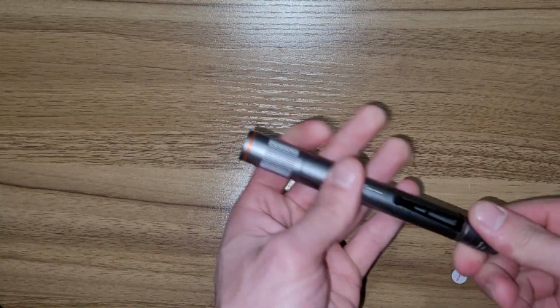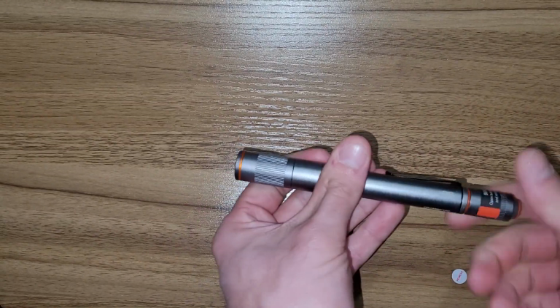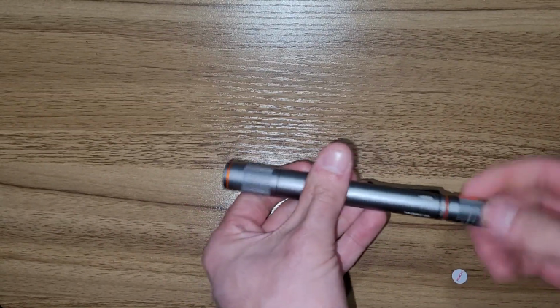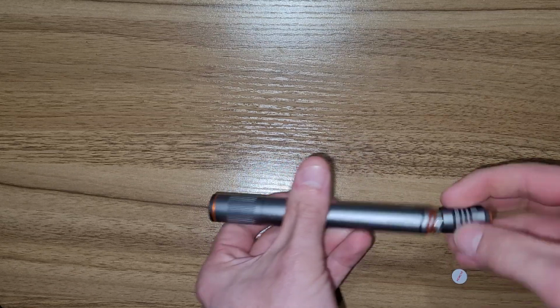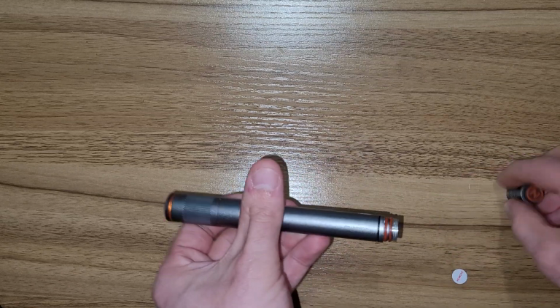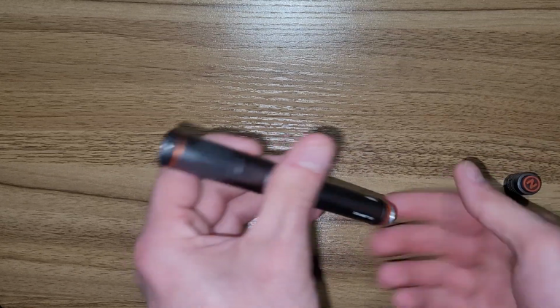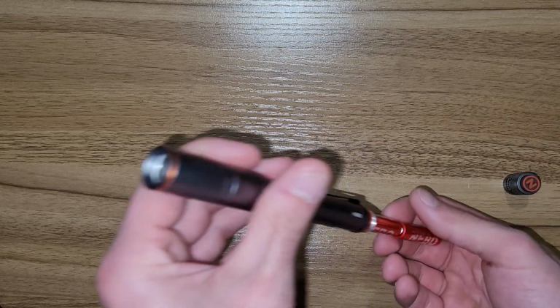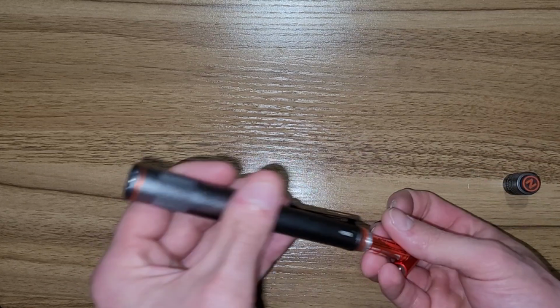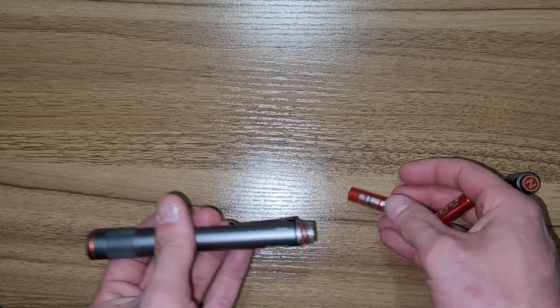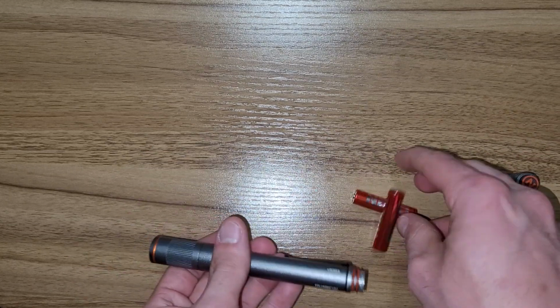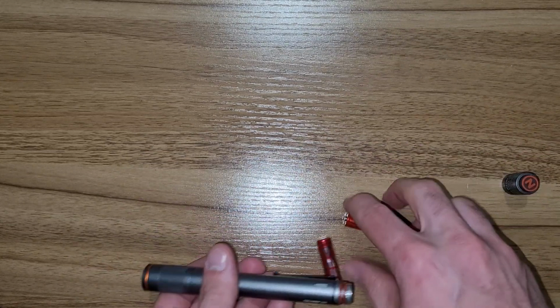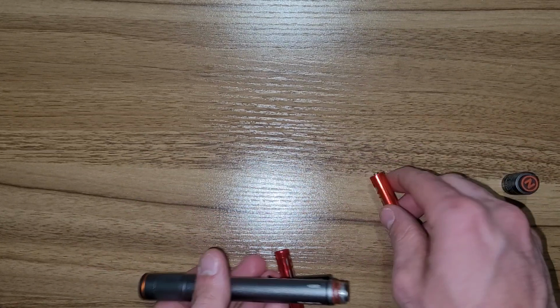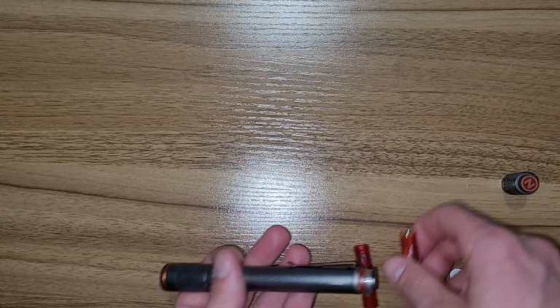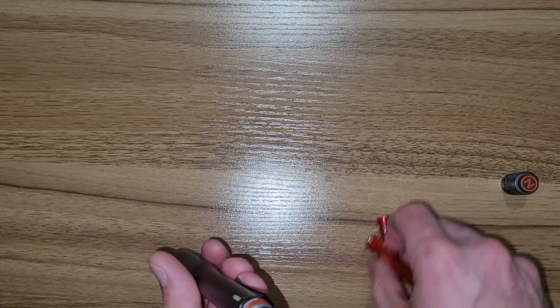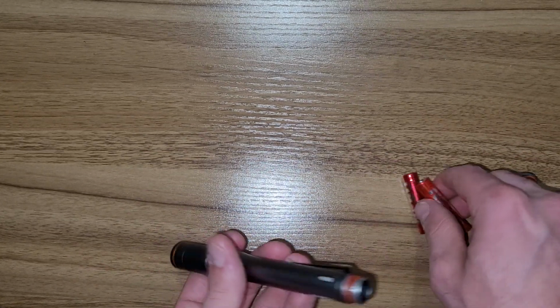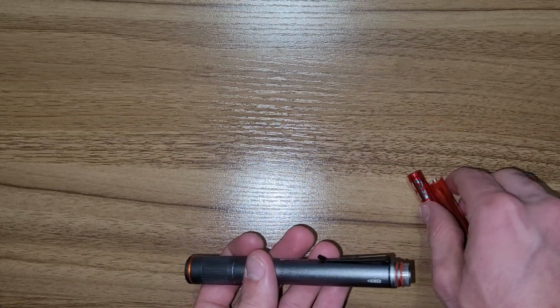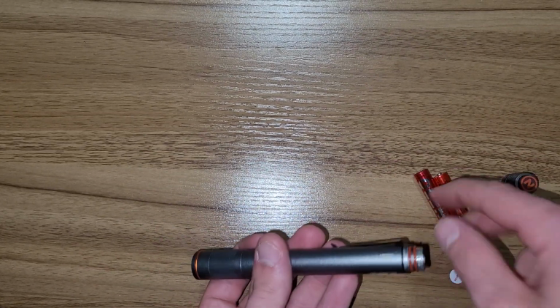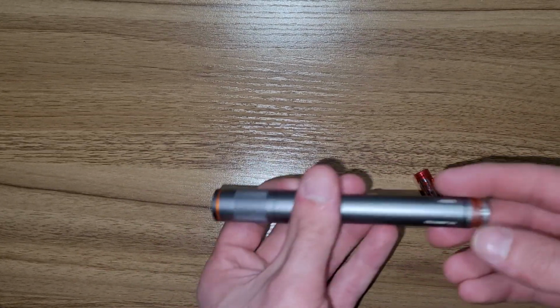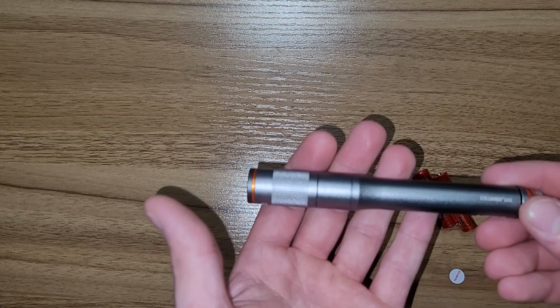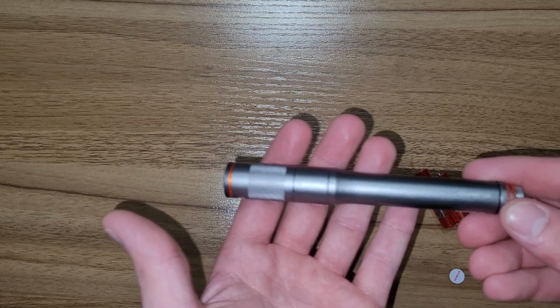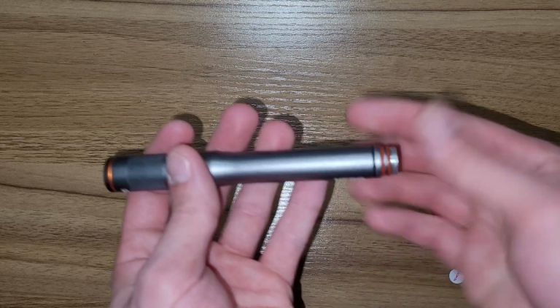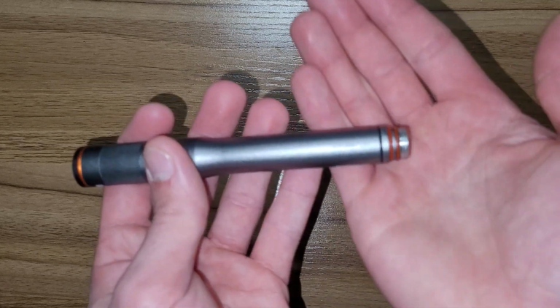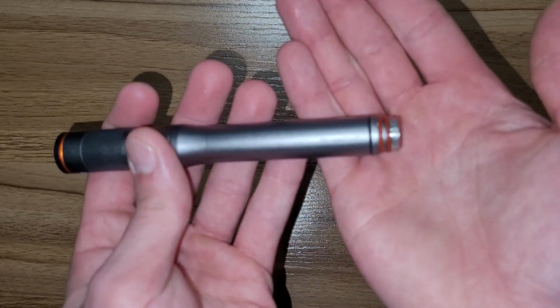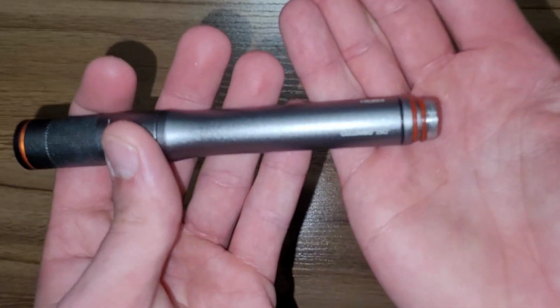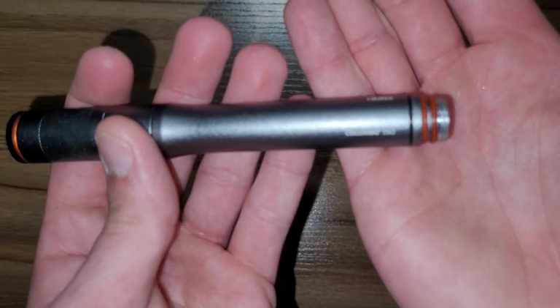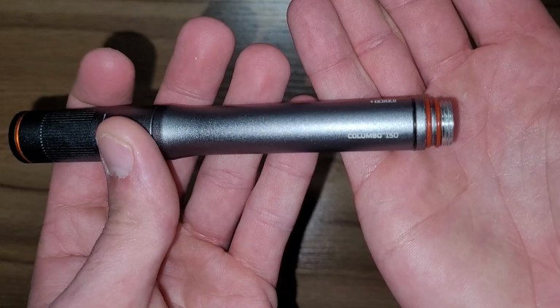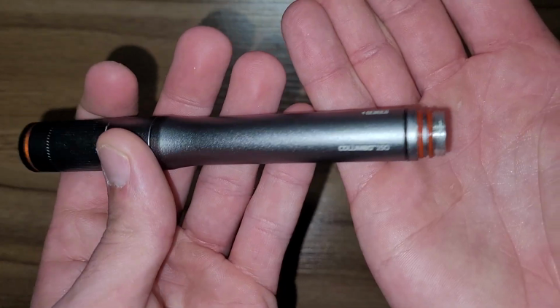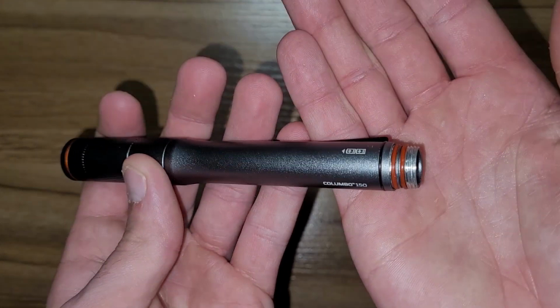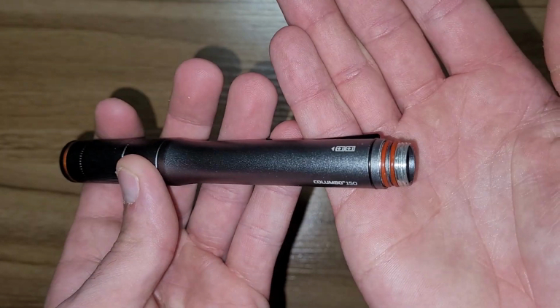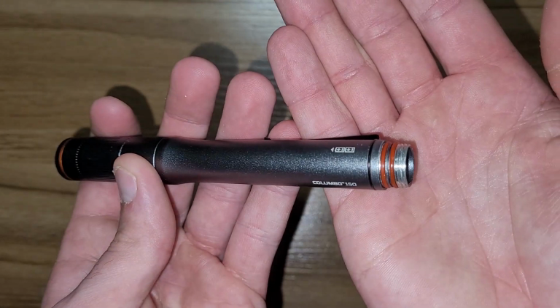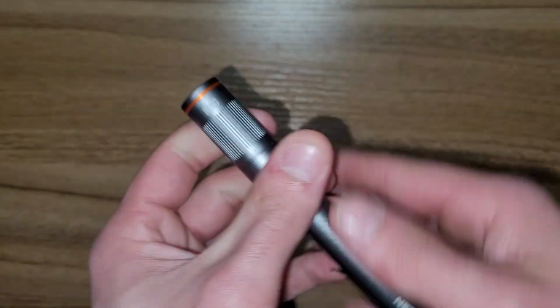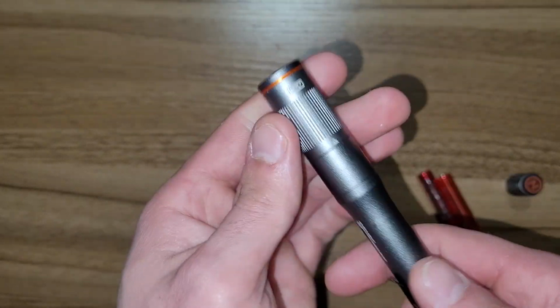Triple-A batteries — comes with two branded triple-A batteries. It does have O-rings on the seals.